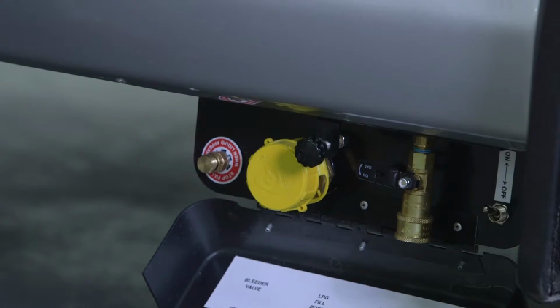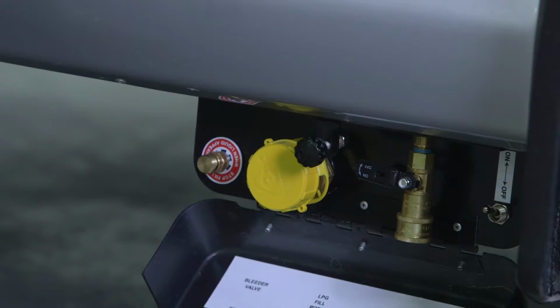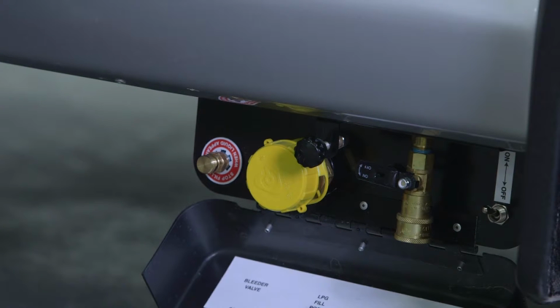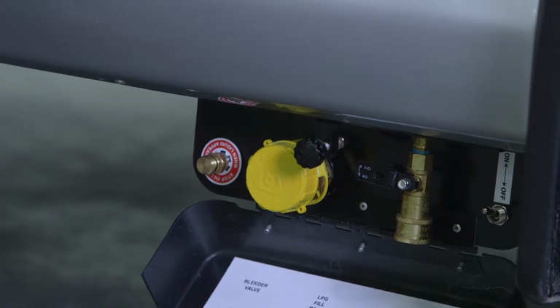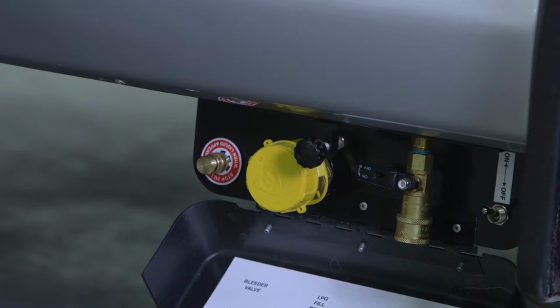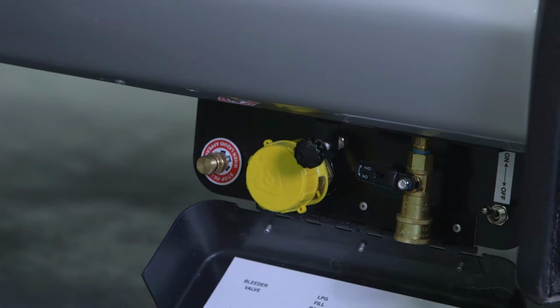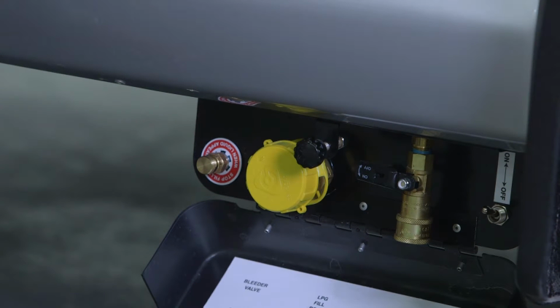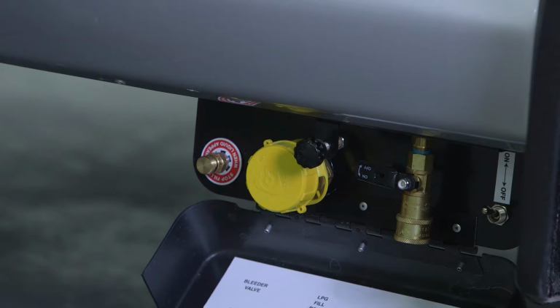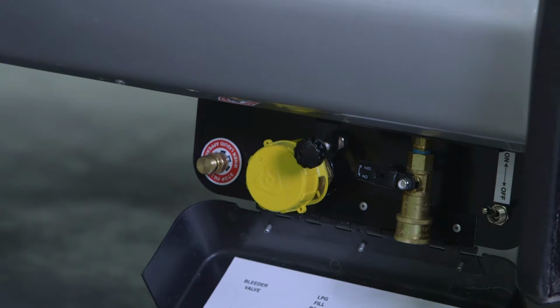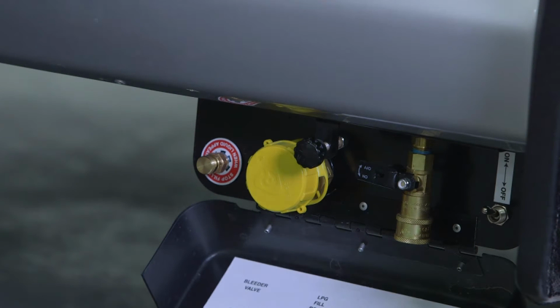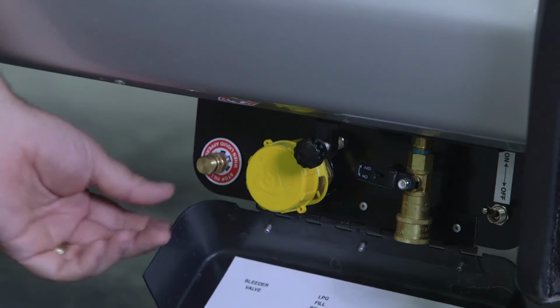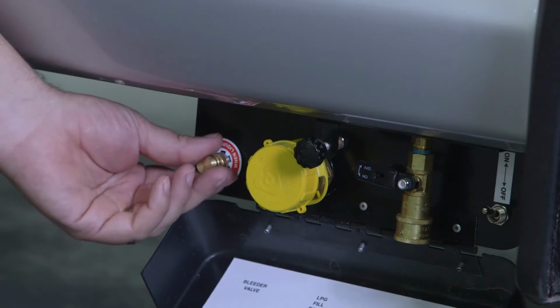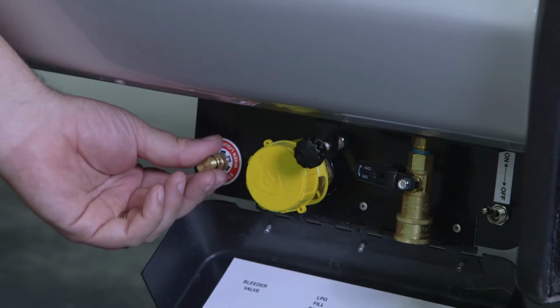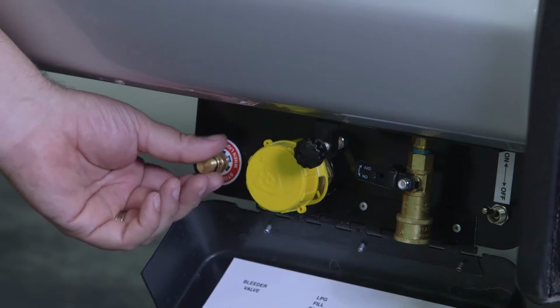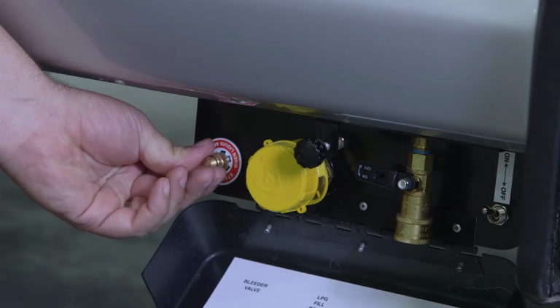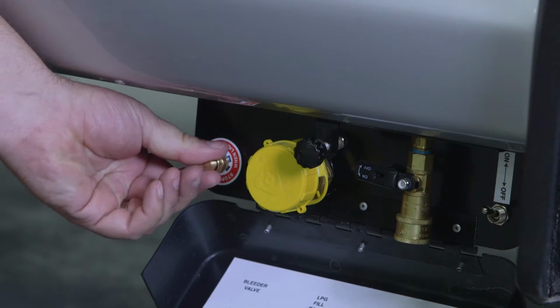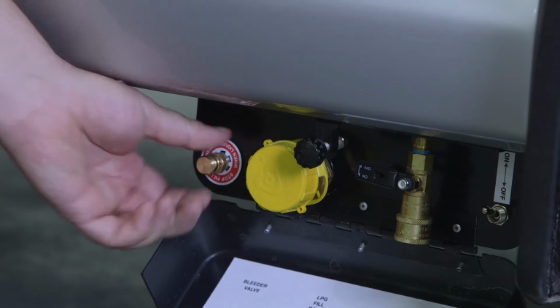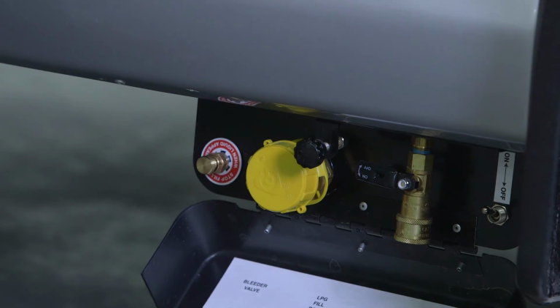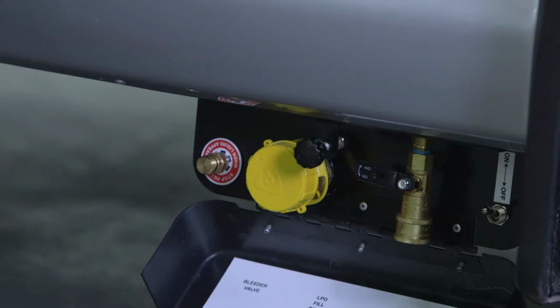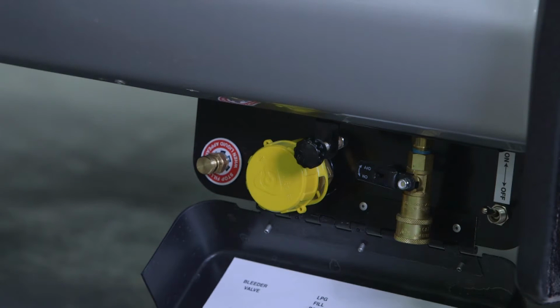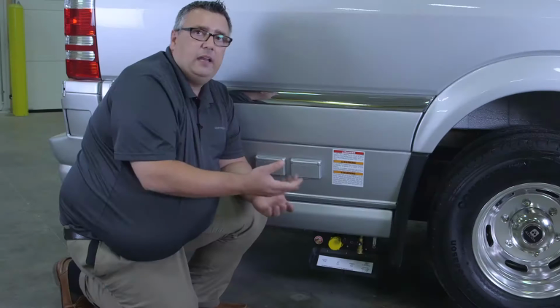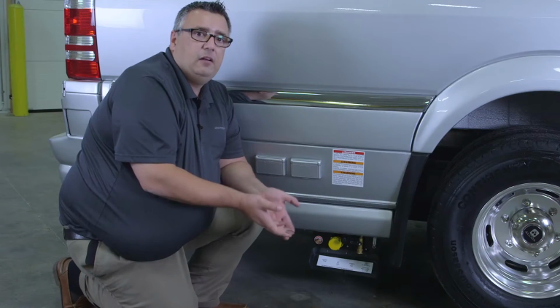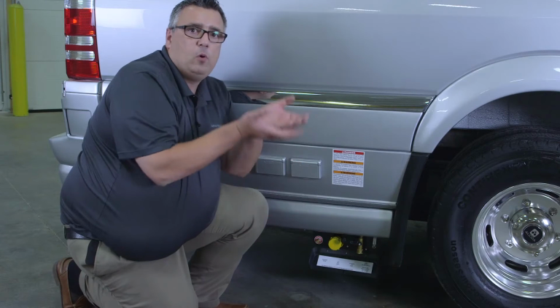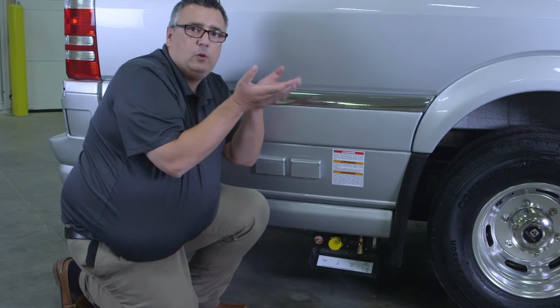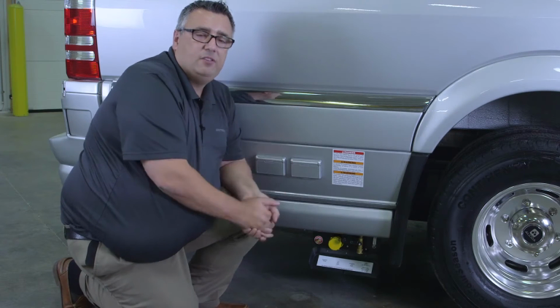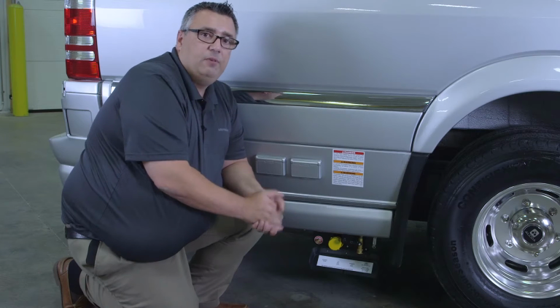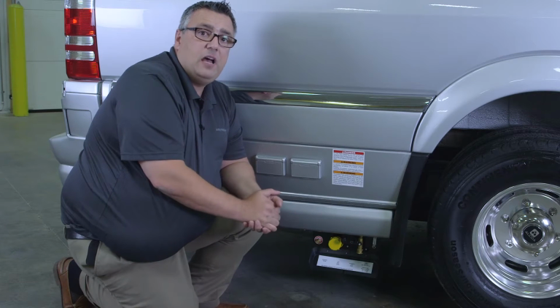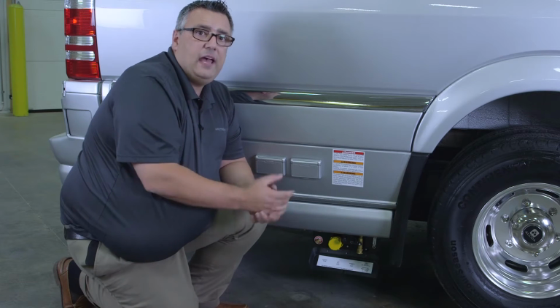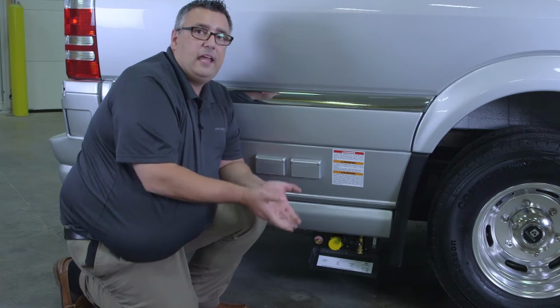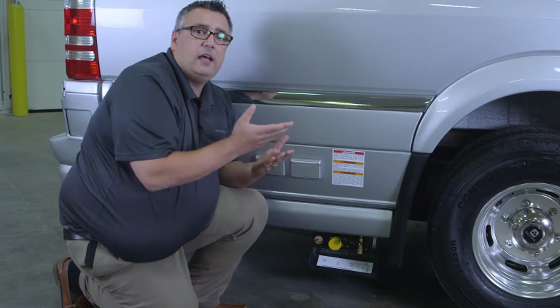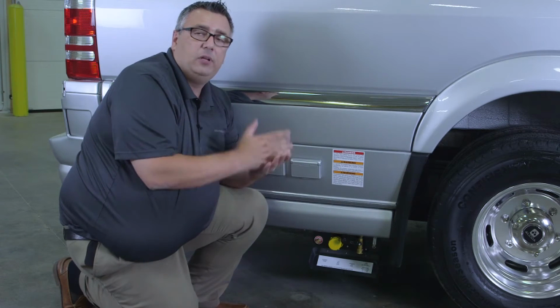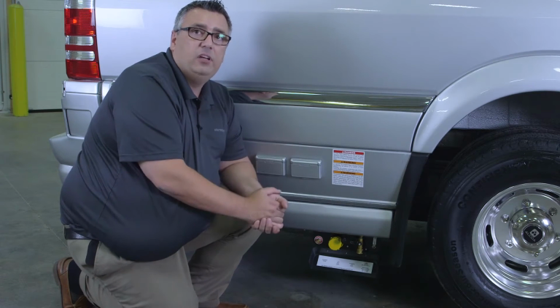While we're having our LP tank filled, one of the things that the supplier would need to do is open the bleeder valve here. If they open the bleeder valve, that's going to evacuate into the air and allow more of the liquid gas to fill up. If they do not do that, the tank will not completely fill.